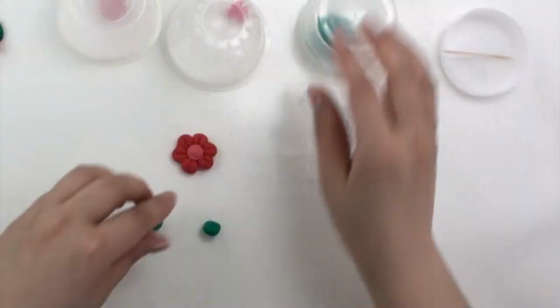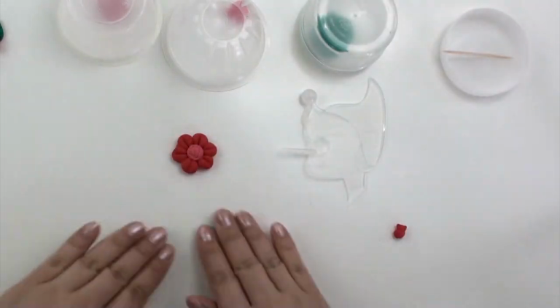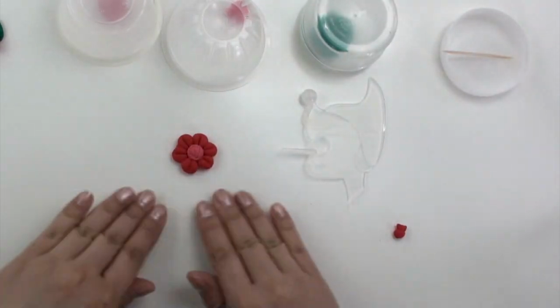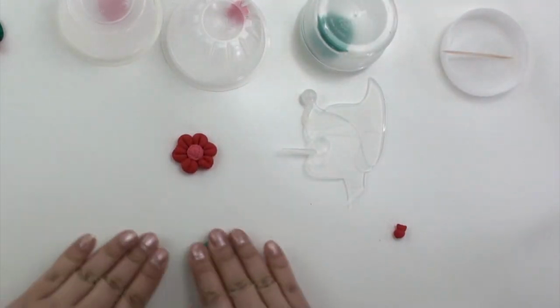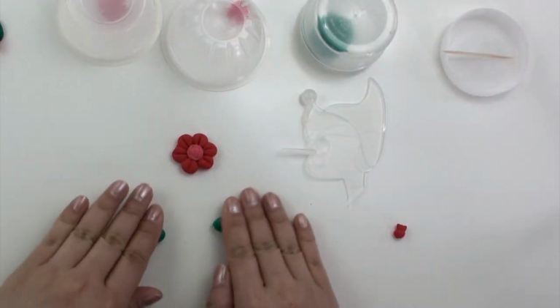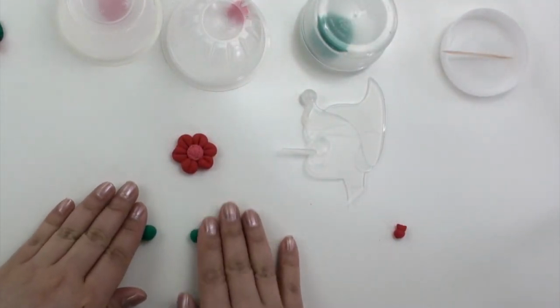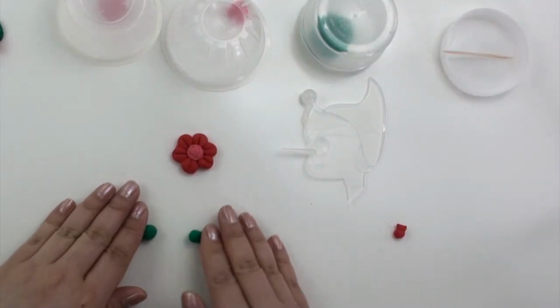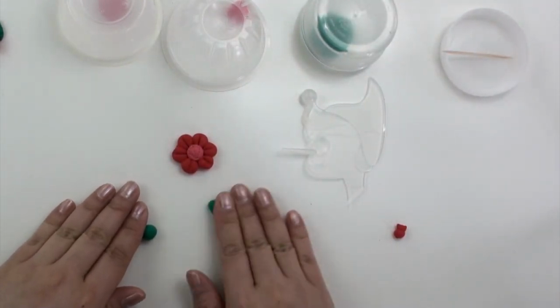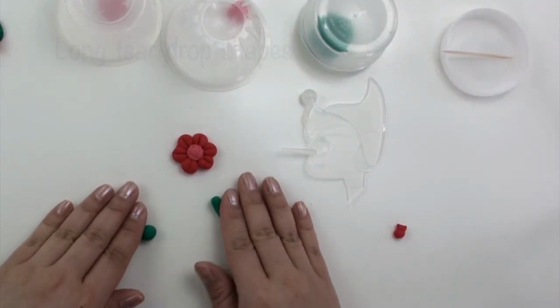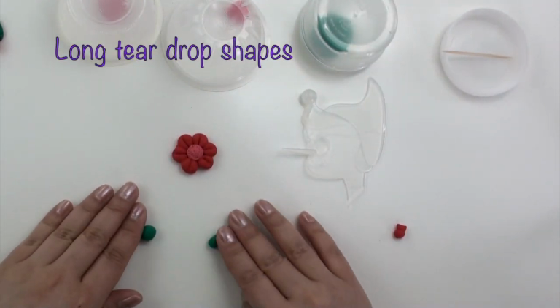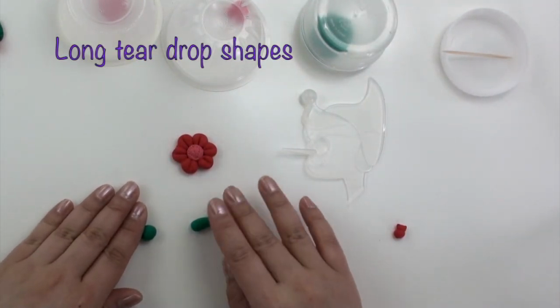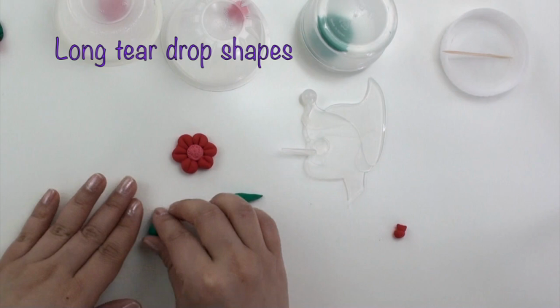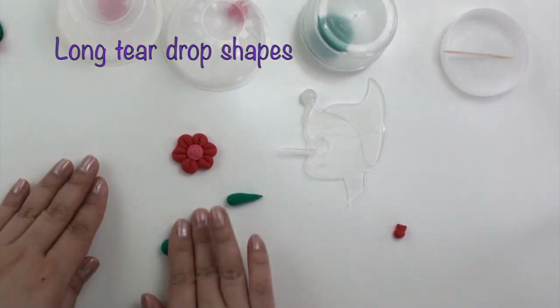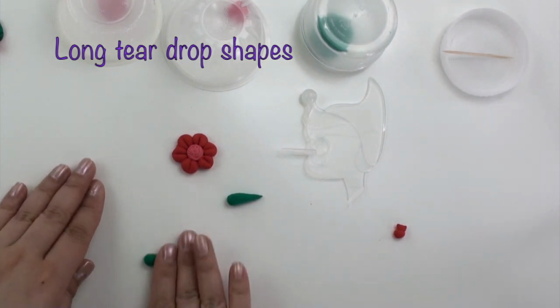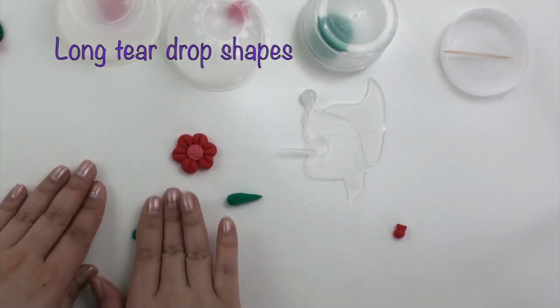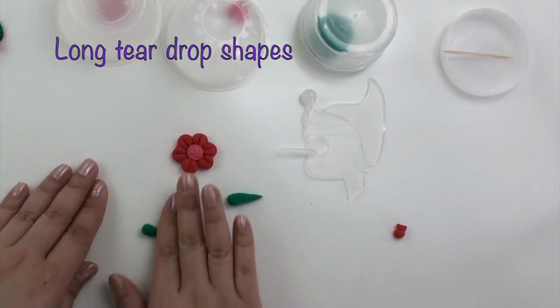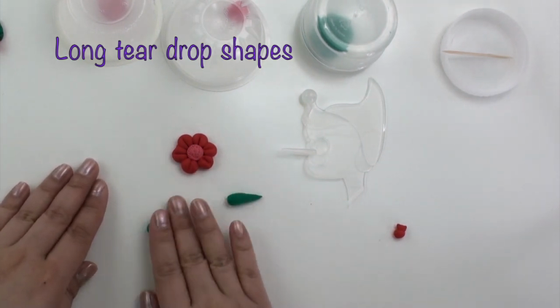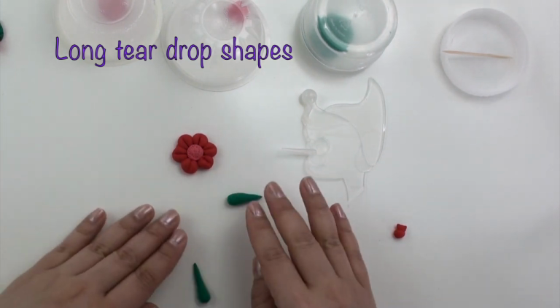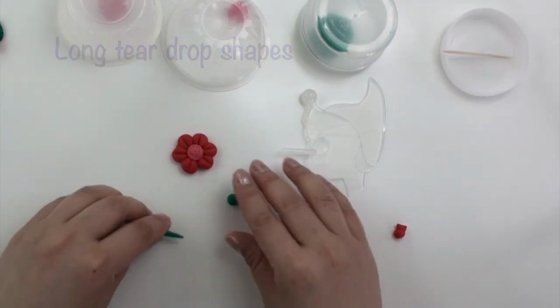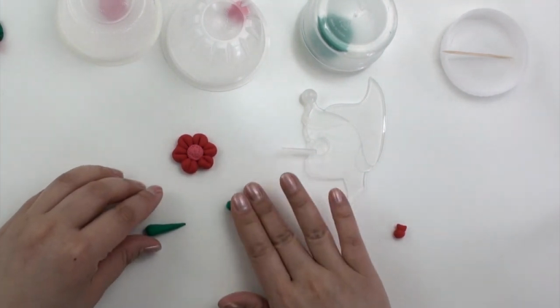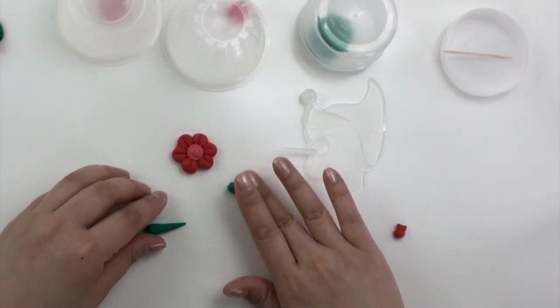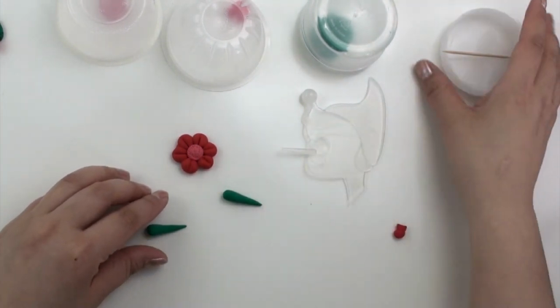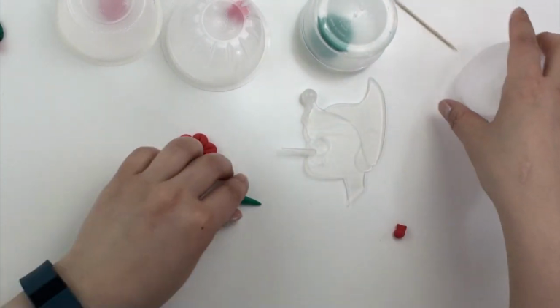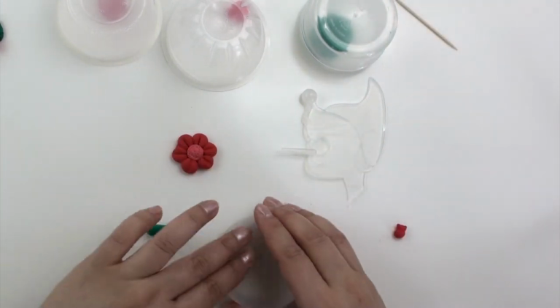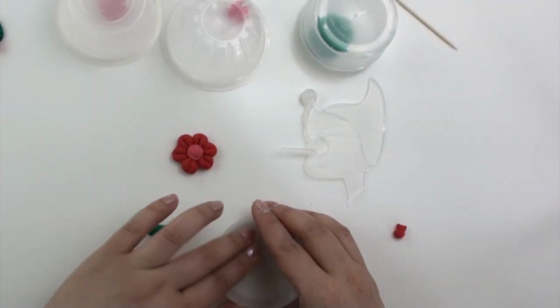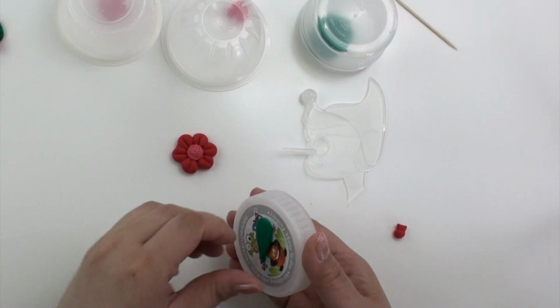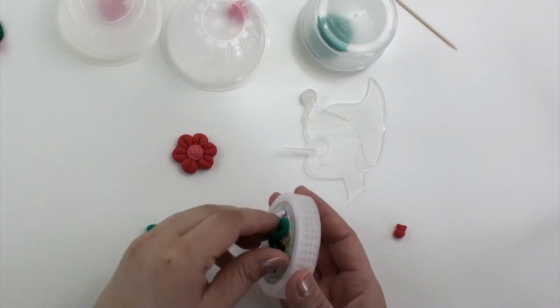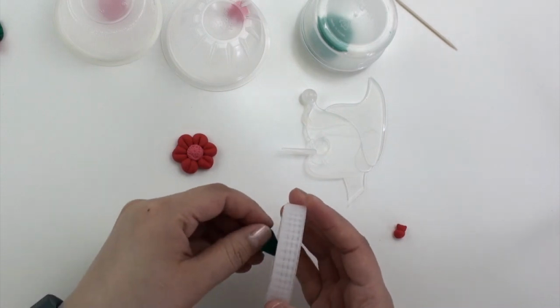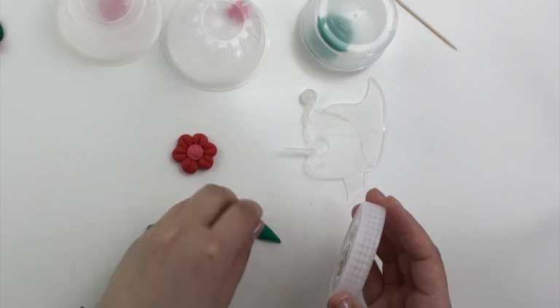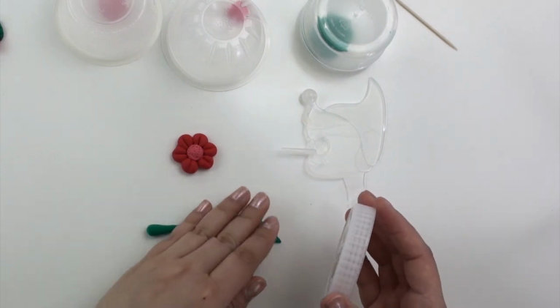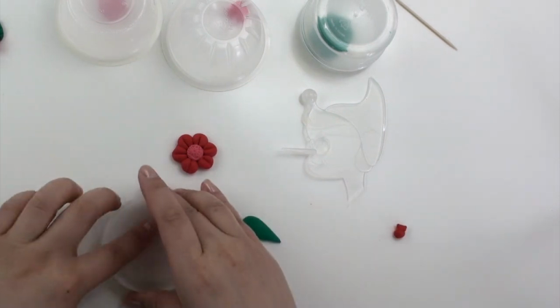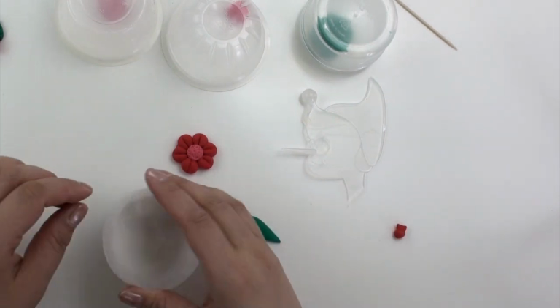For the leaves, take two small pieces of green clay and roll them into a long teardrop shape. Flatten and then add the marking of the leaf.